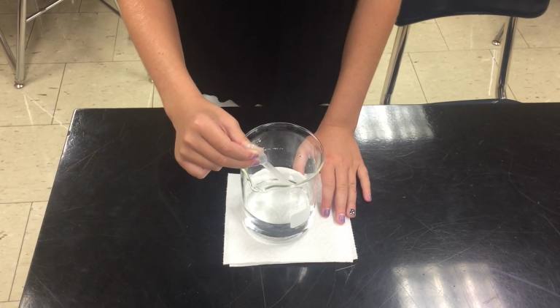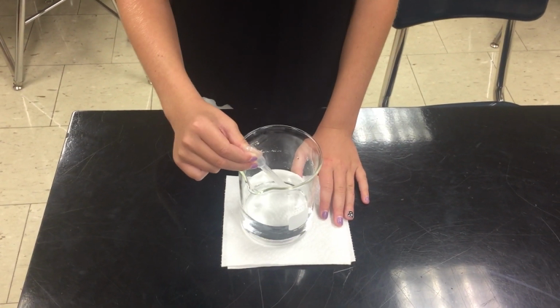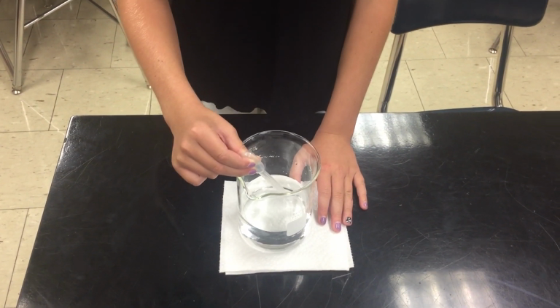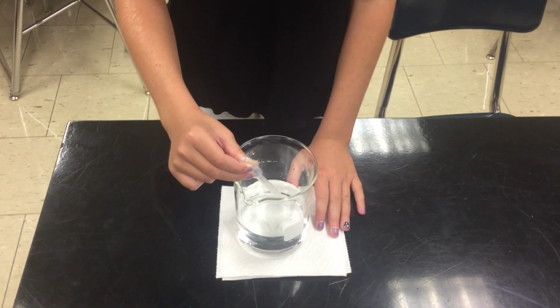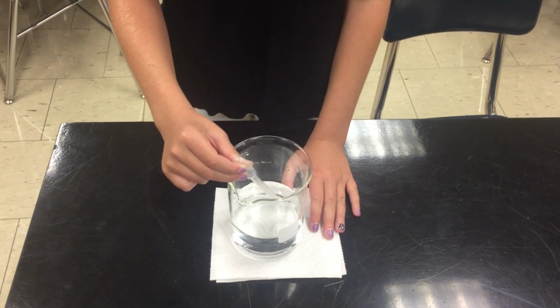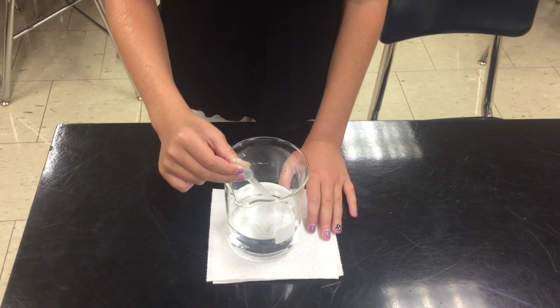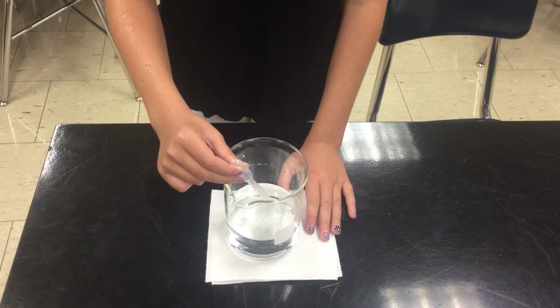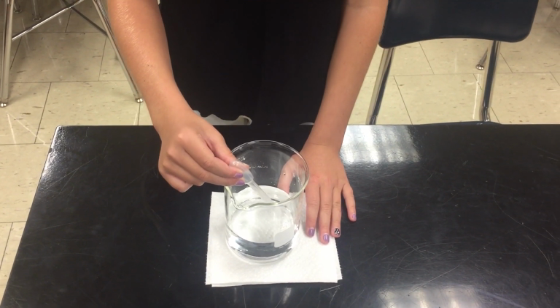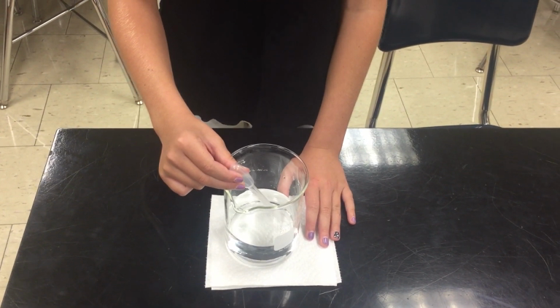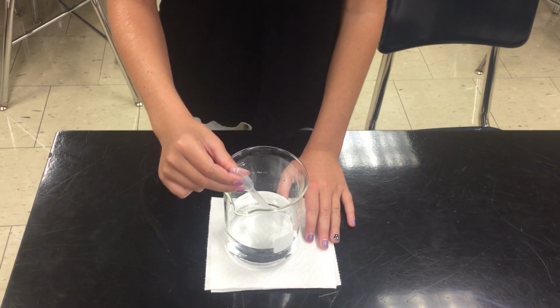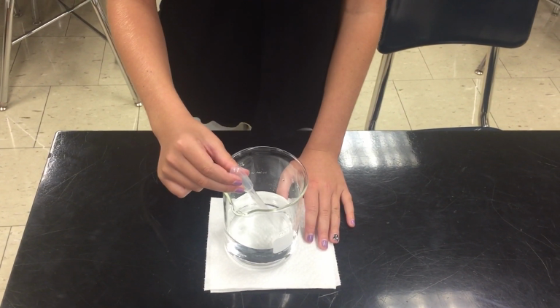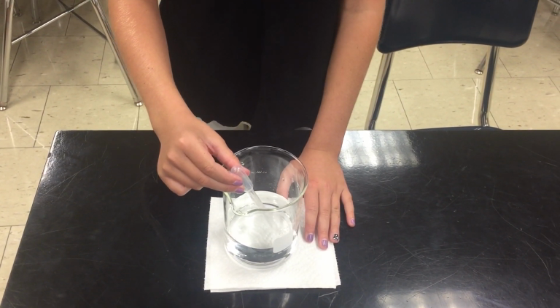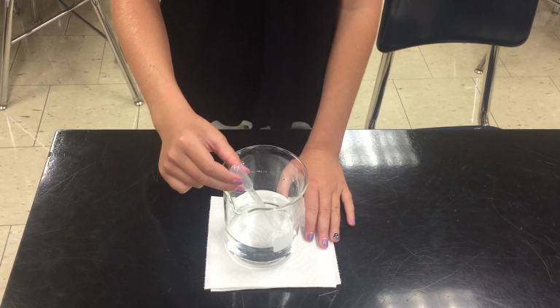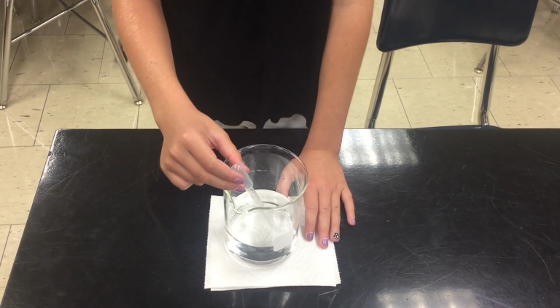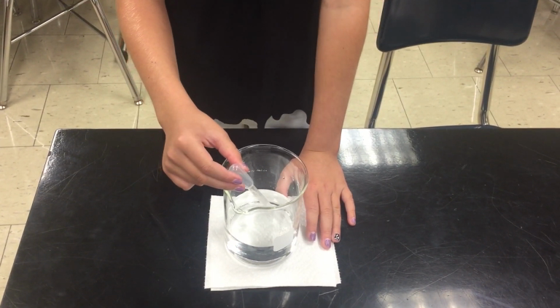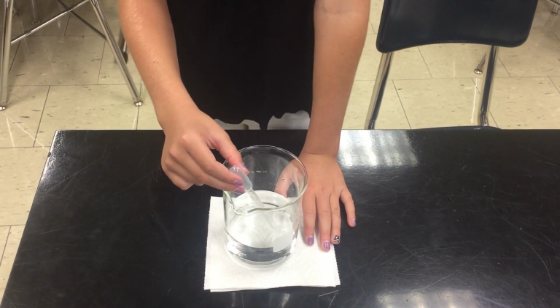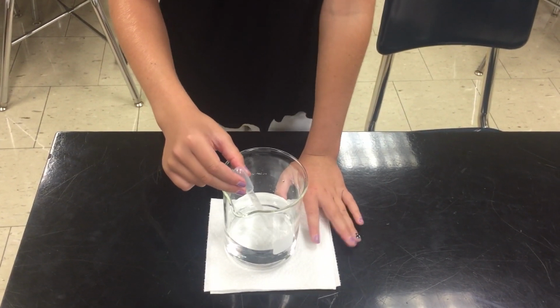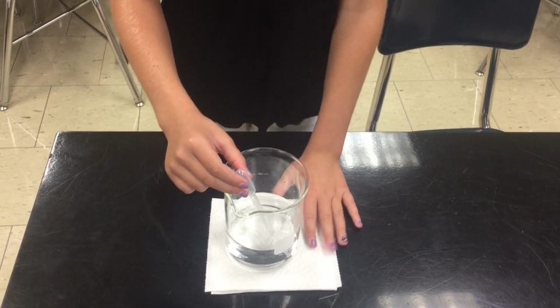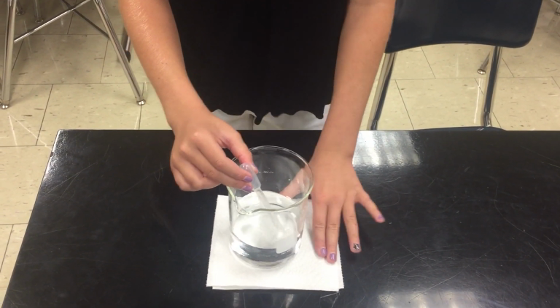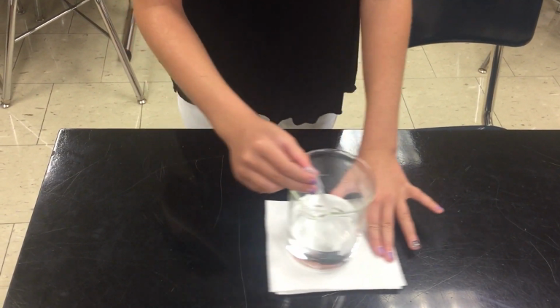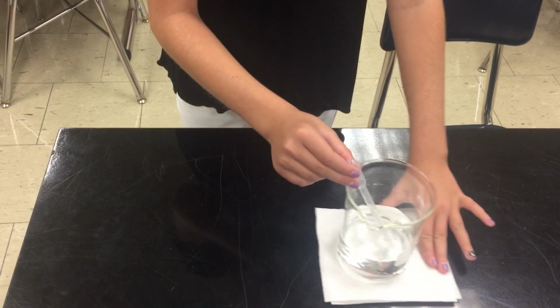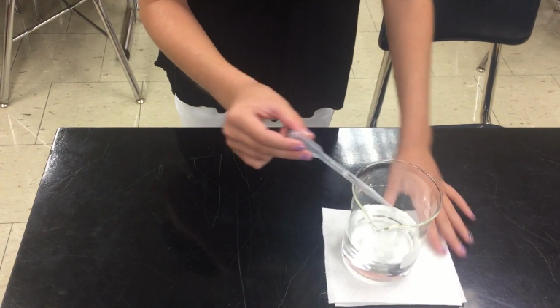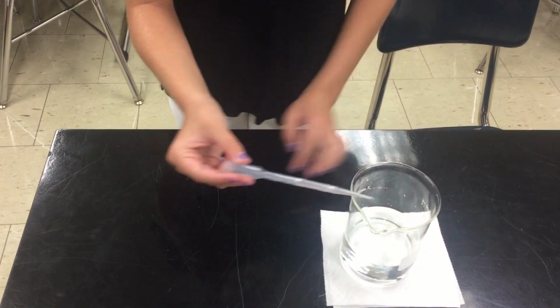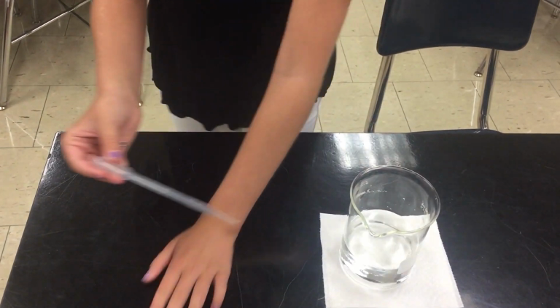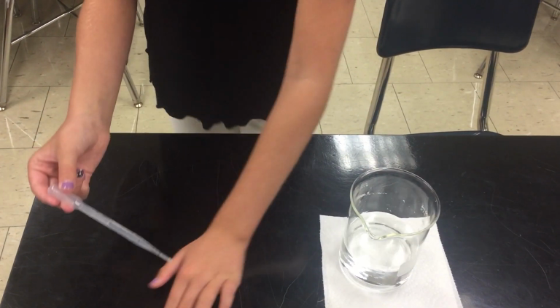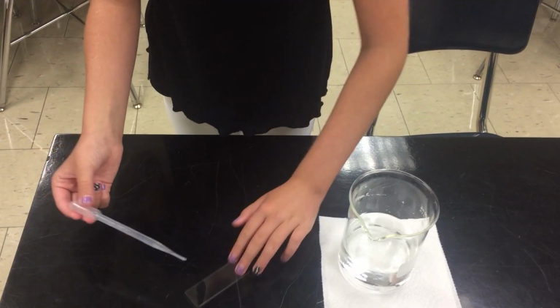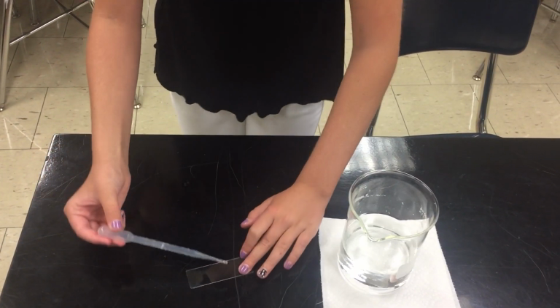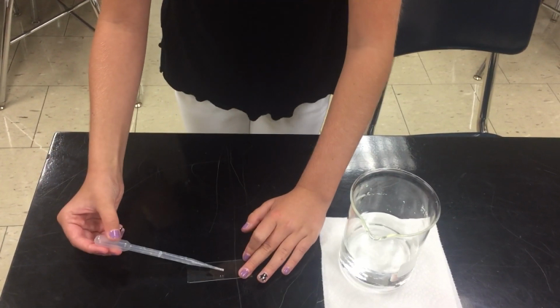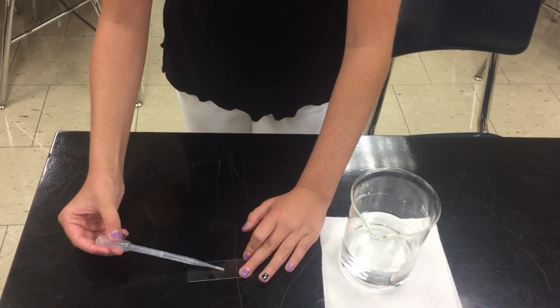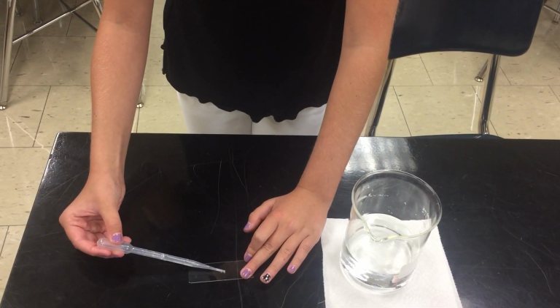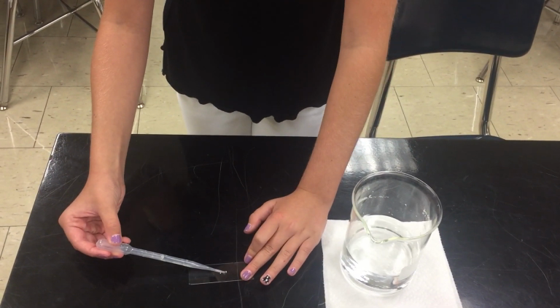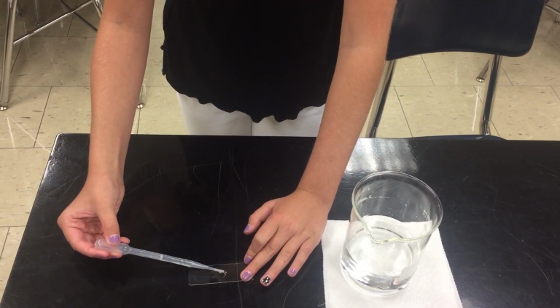To collect some Euglena, you are going to let go of the bulb of the pipette. Now you're going to place two to three drops of your culture onto your slide.